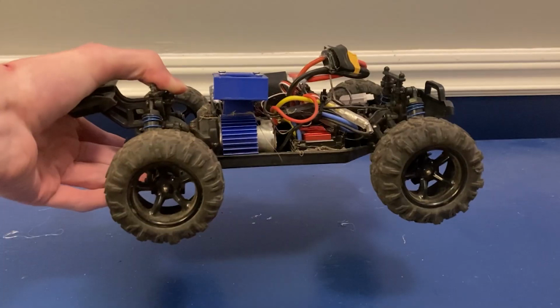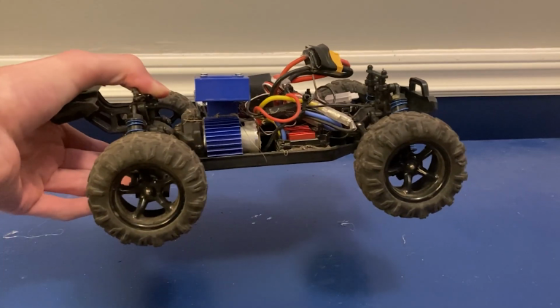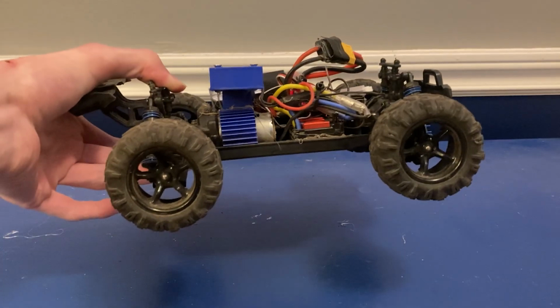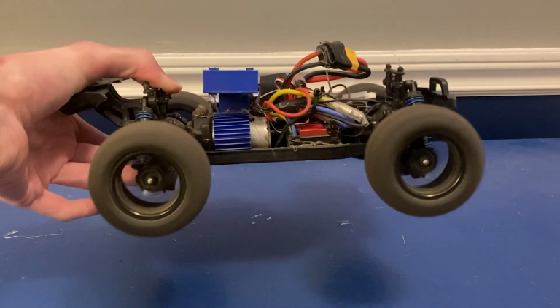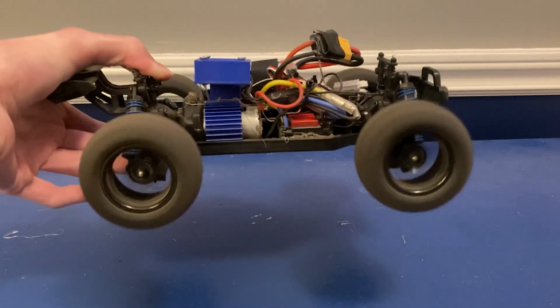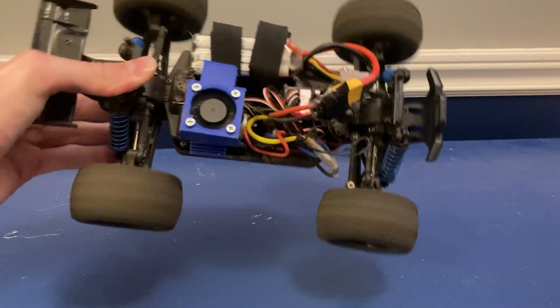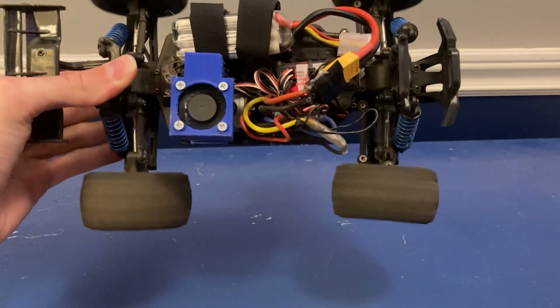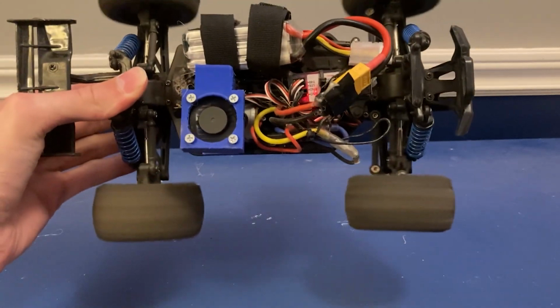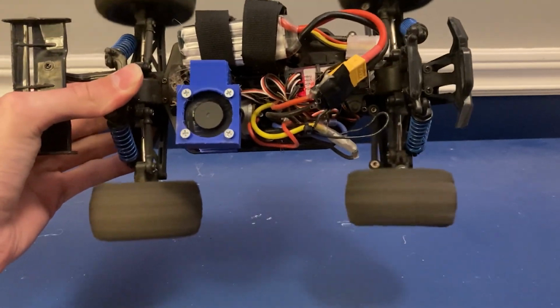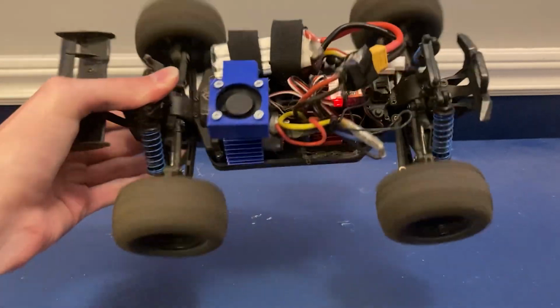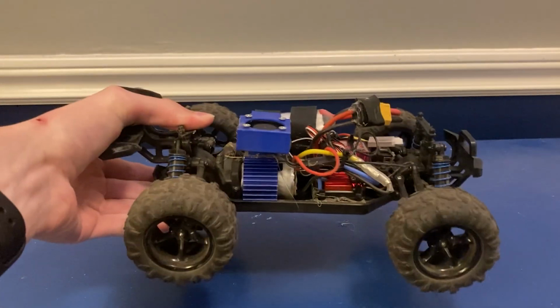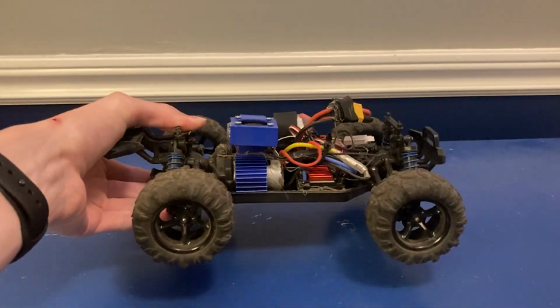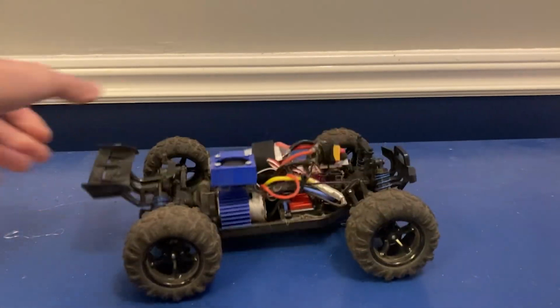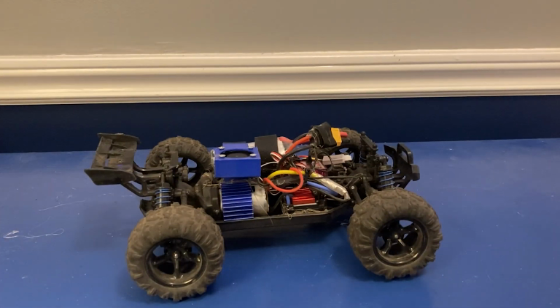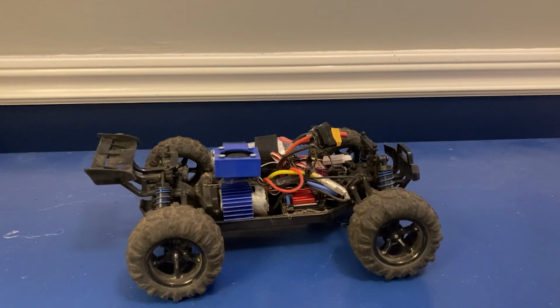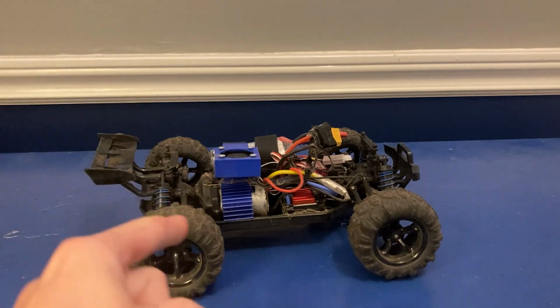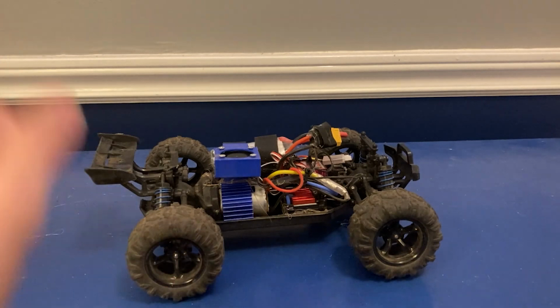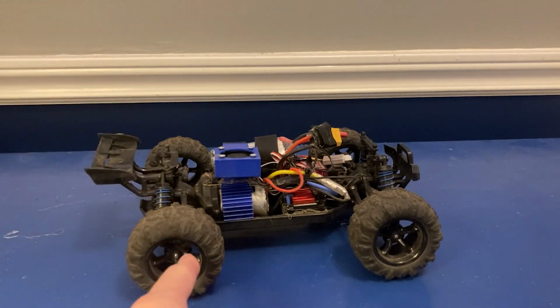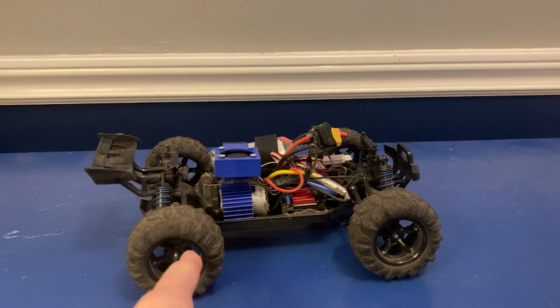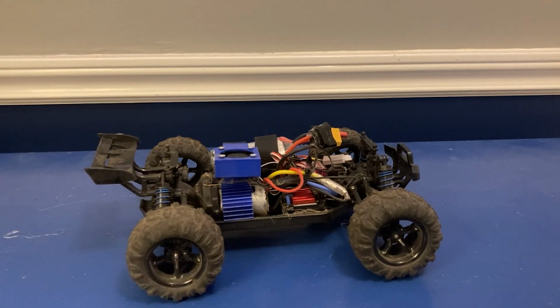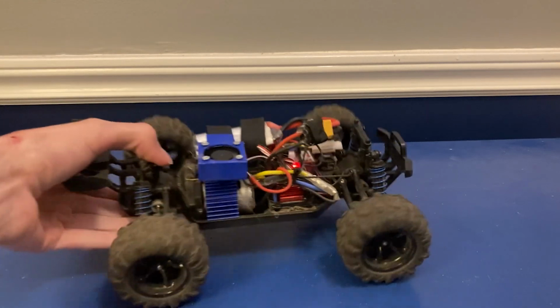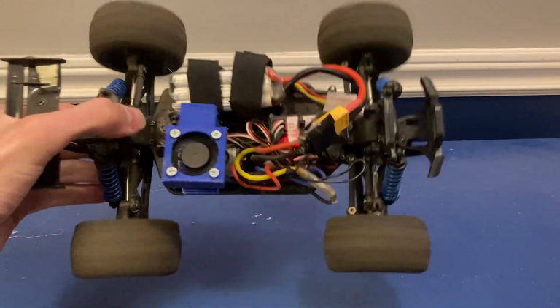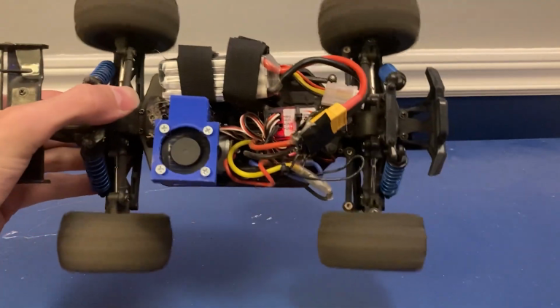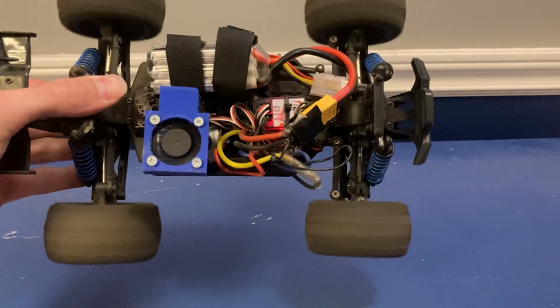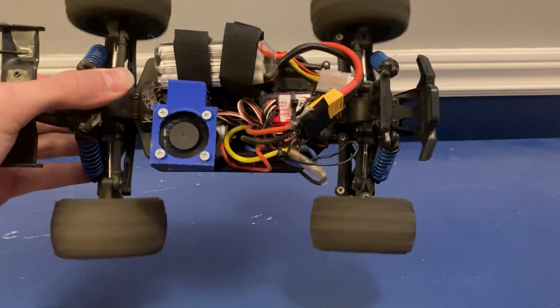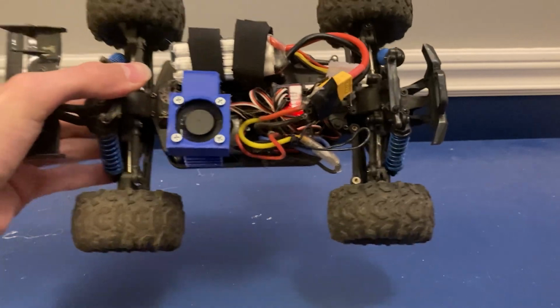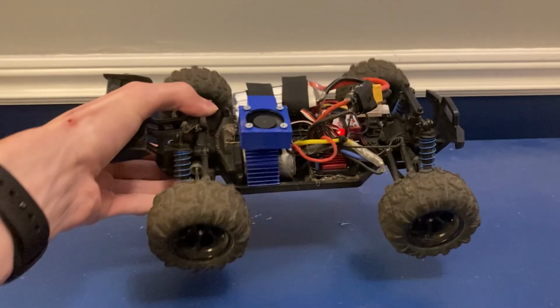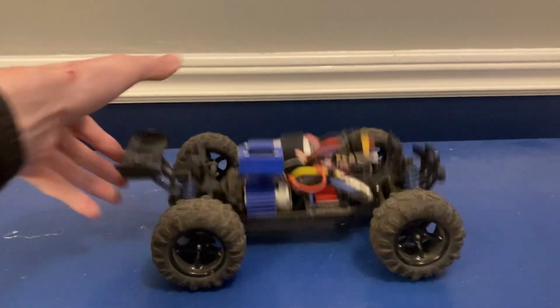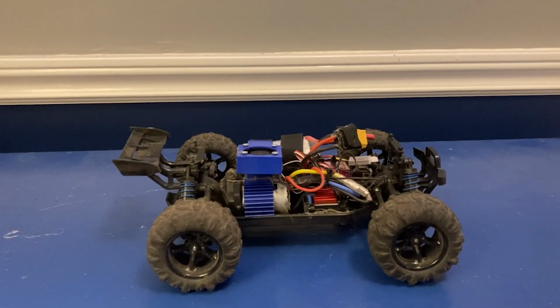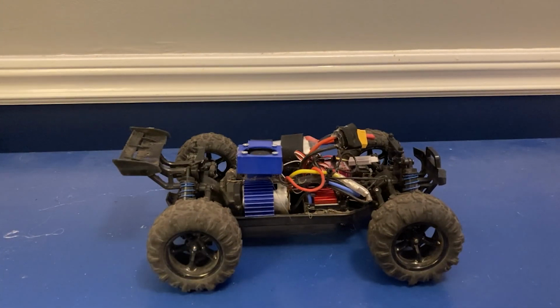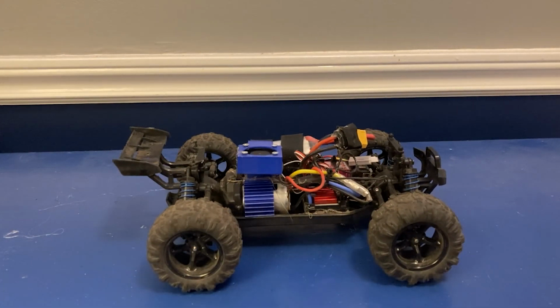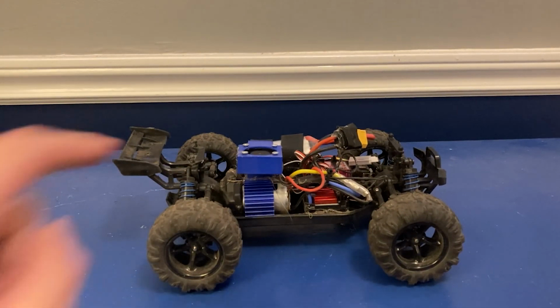And a rev test. Yeah that's pretty good. Definitely not as fast as the Sandyland but it's a pretty major improvement over stock. I think the tires are actually expanding a little bit. So yeah let's get out into the real world and see how it does.